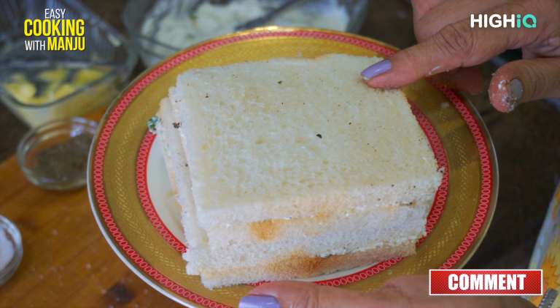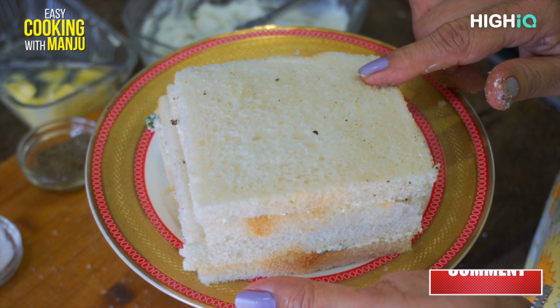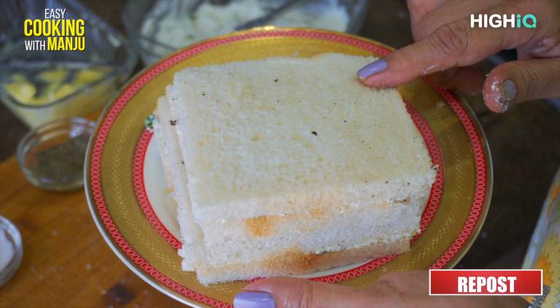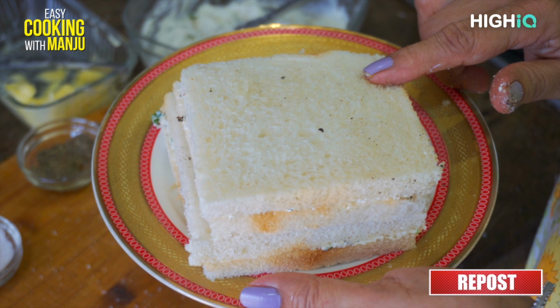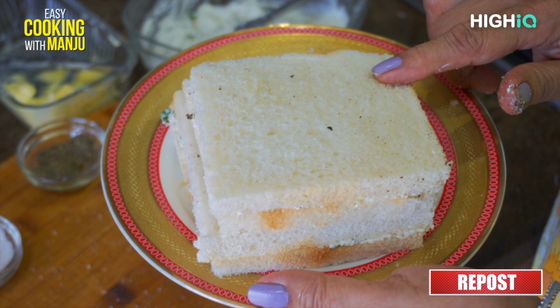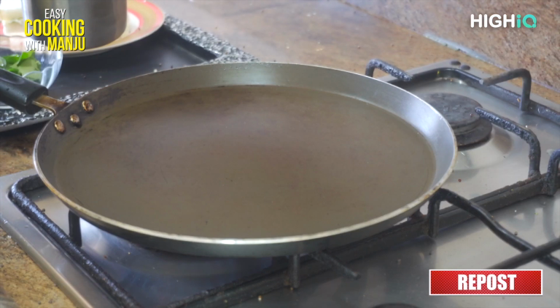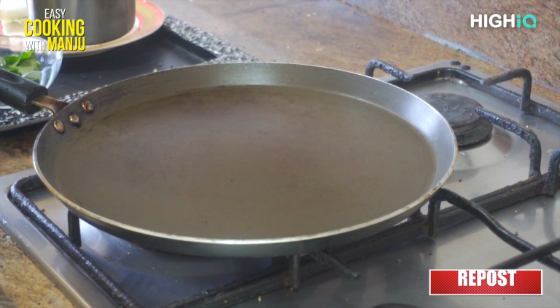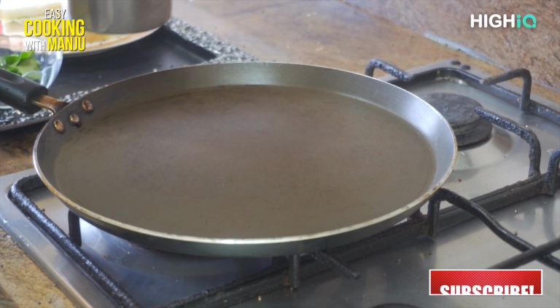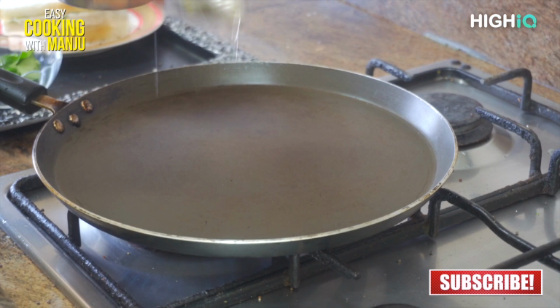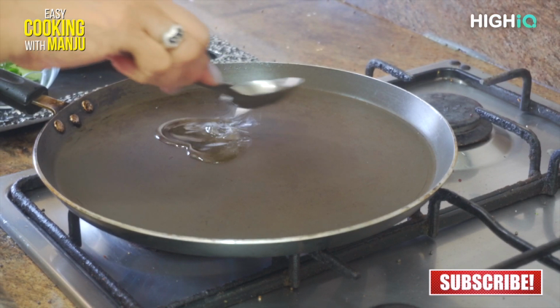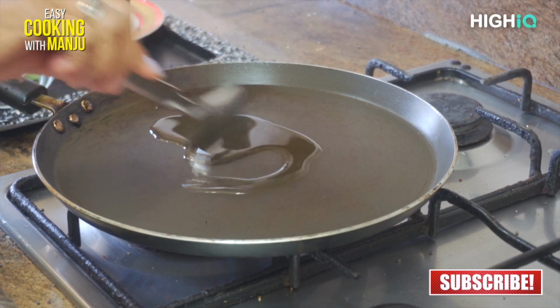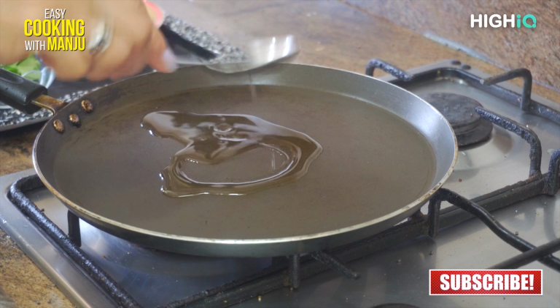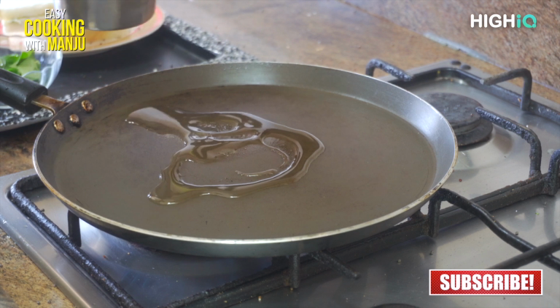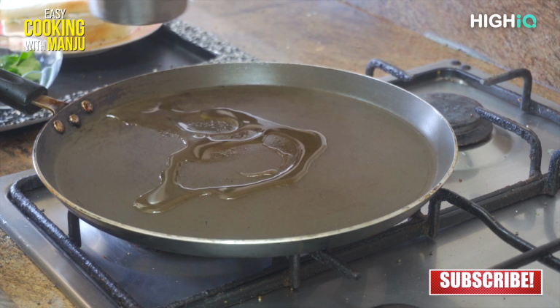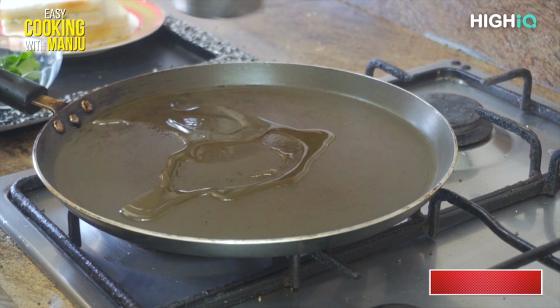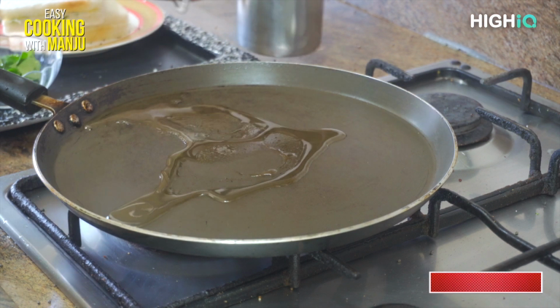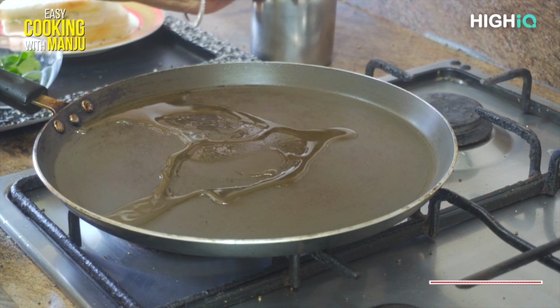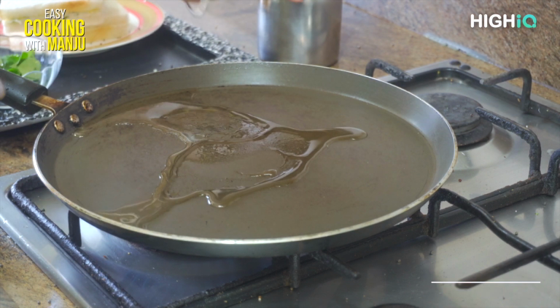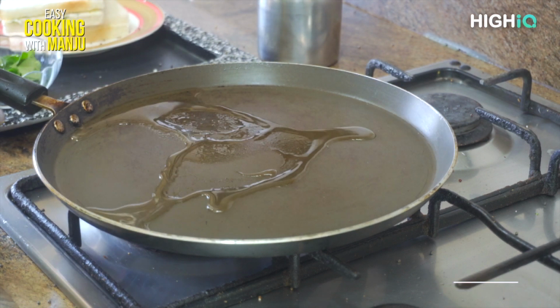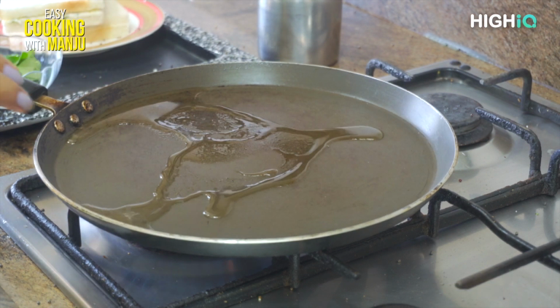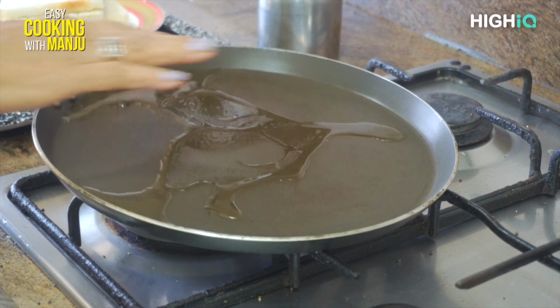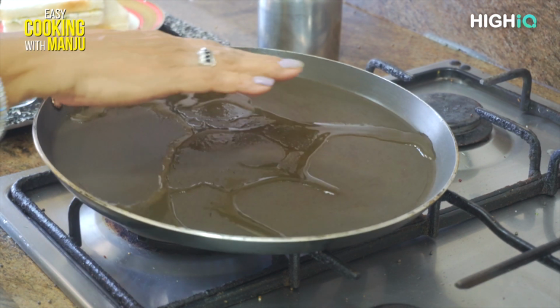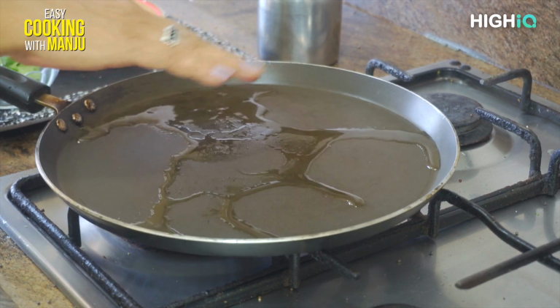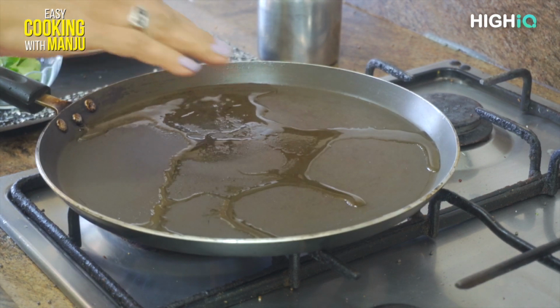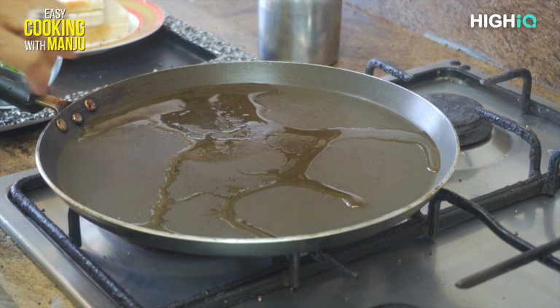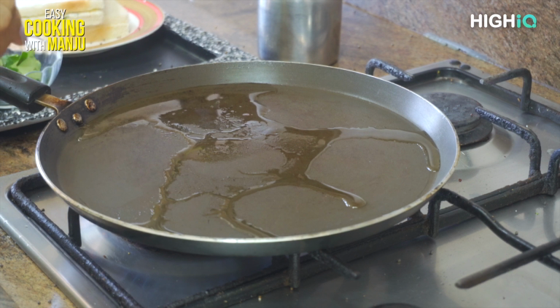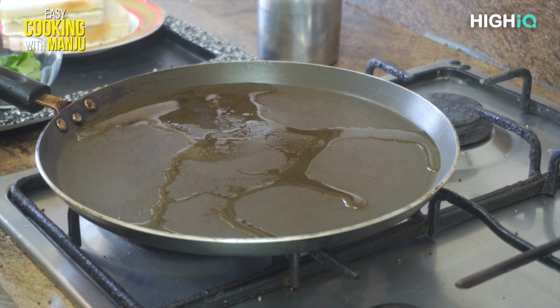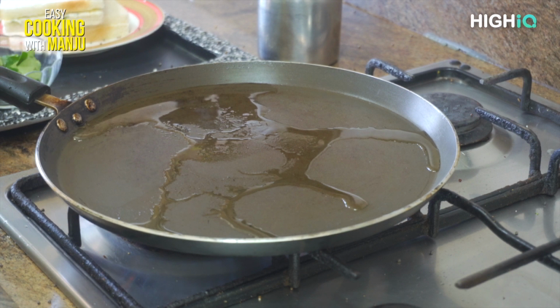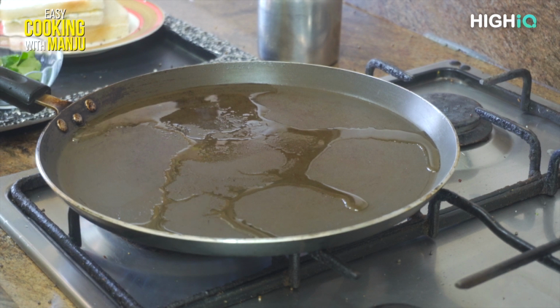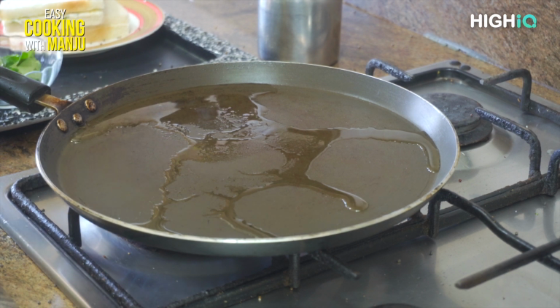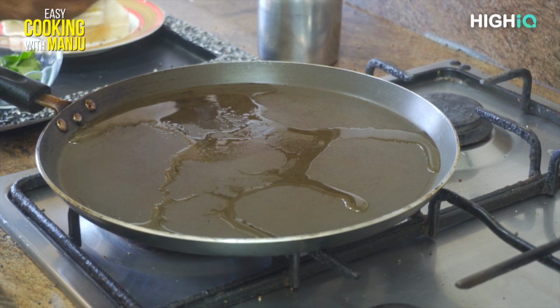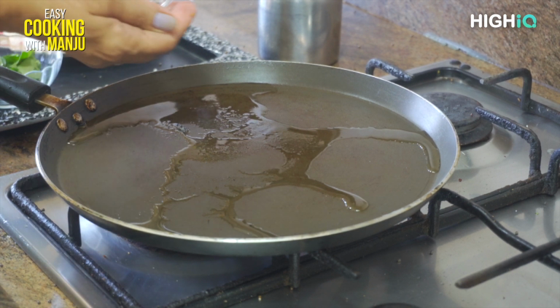Now we will put them in the oven. We will add oil to the oven, then we will add more oil.